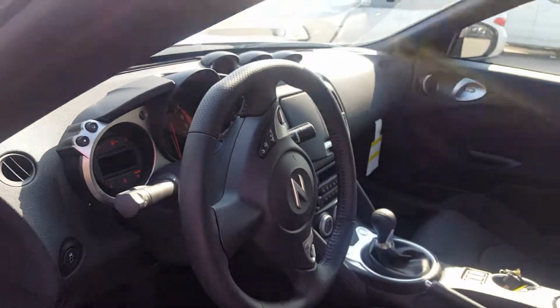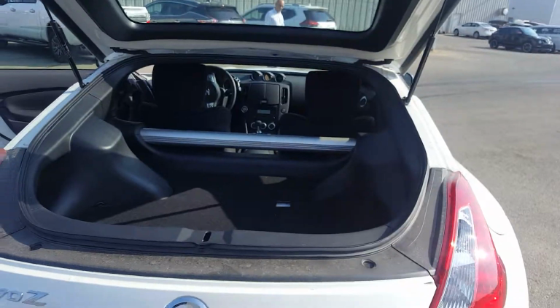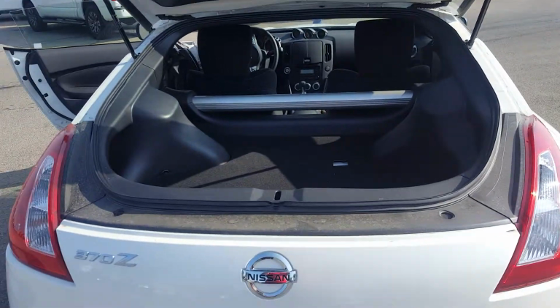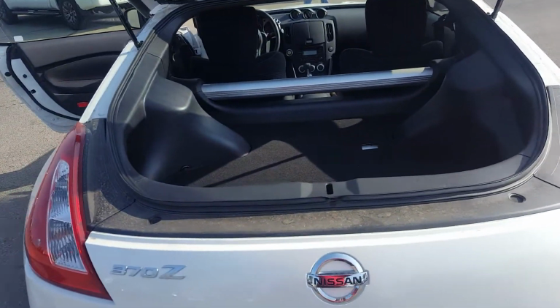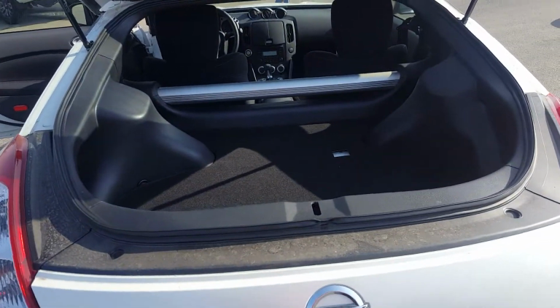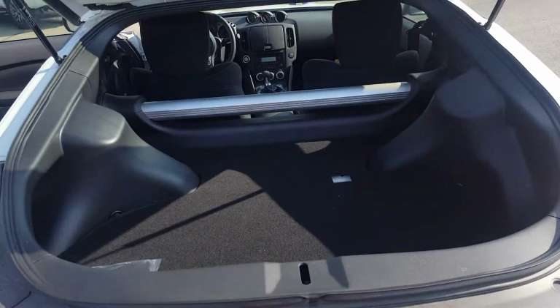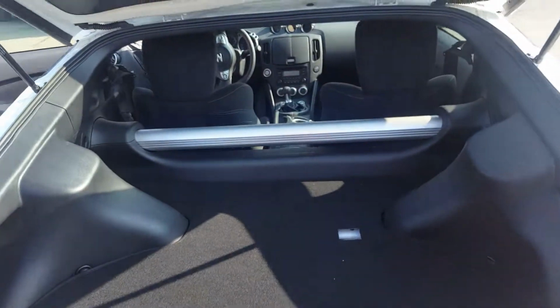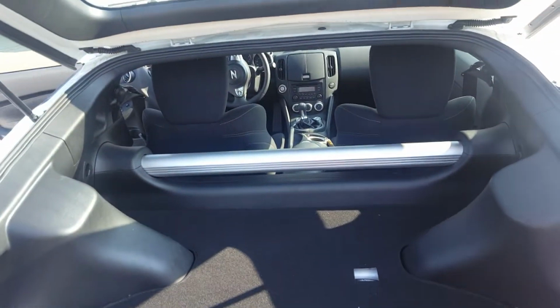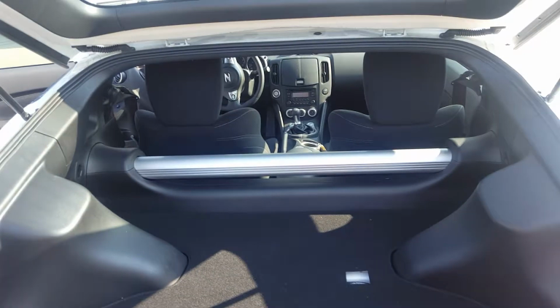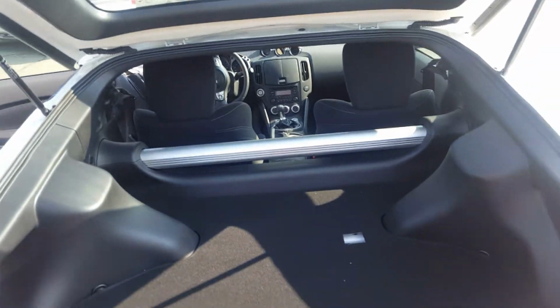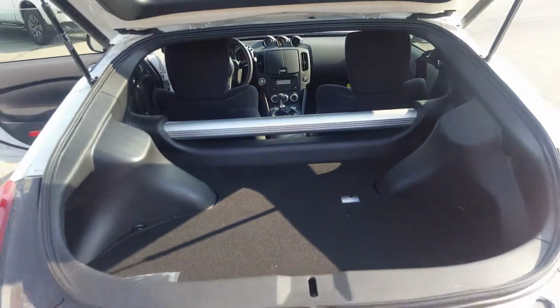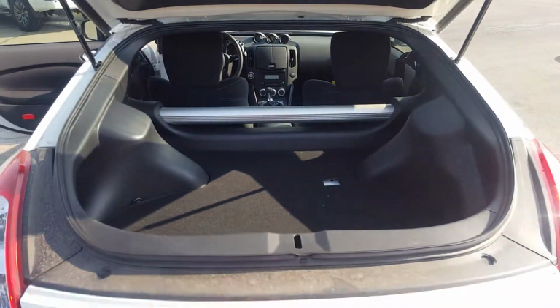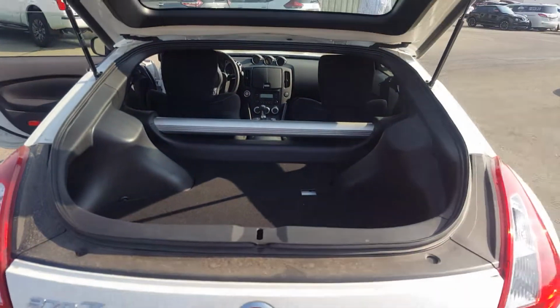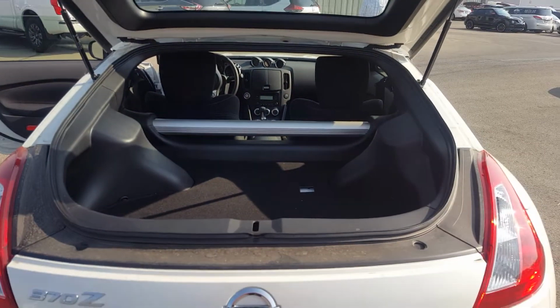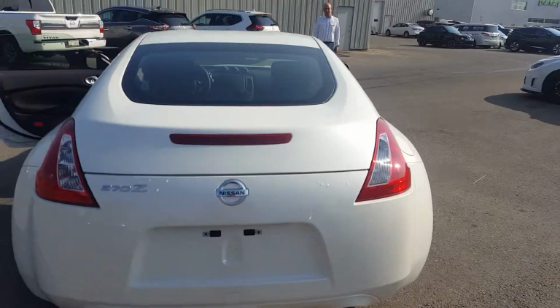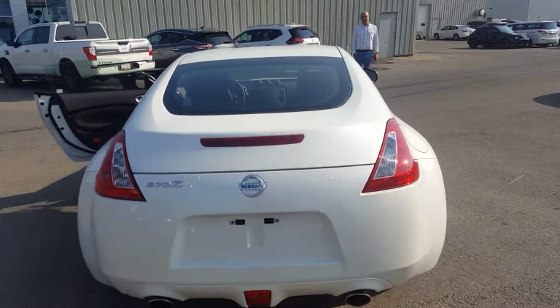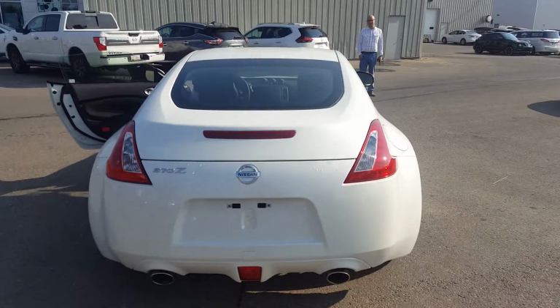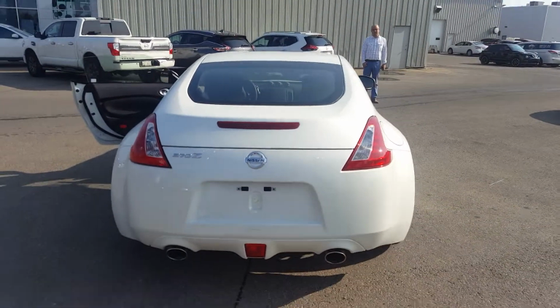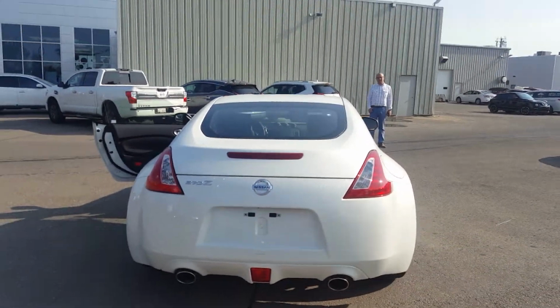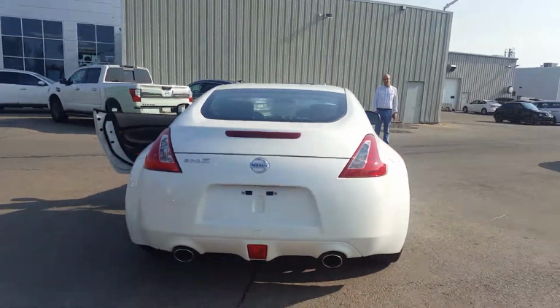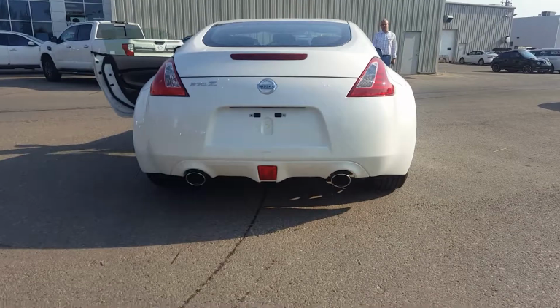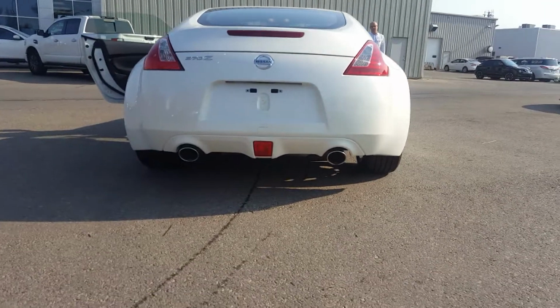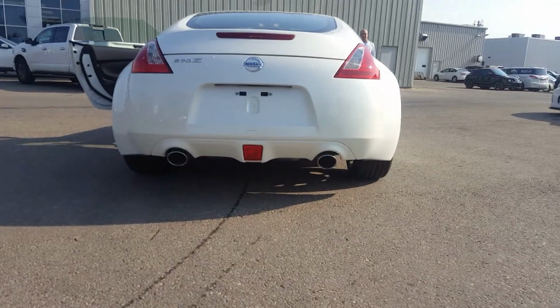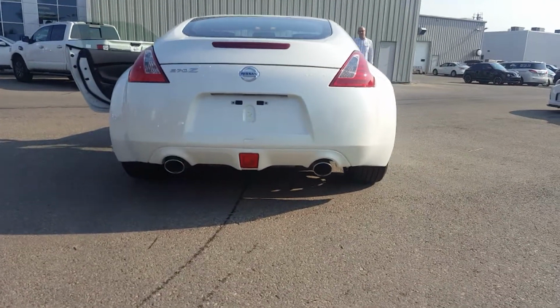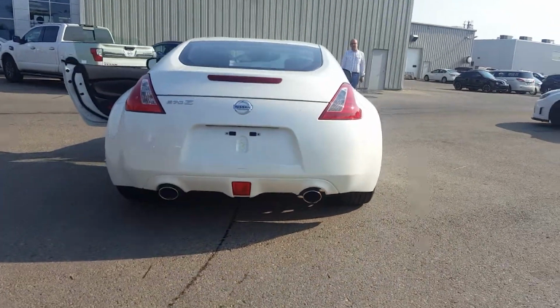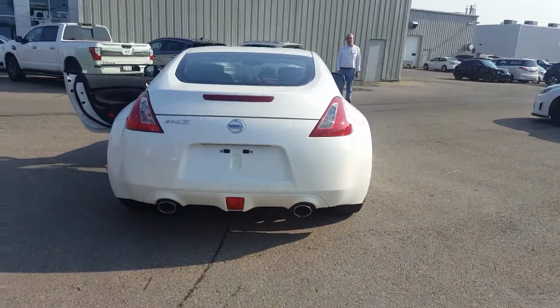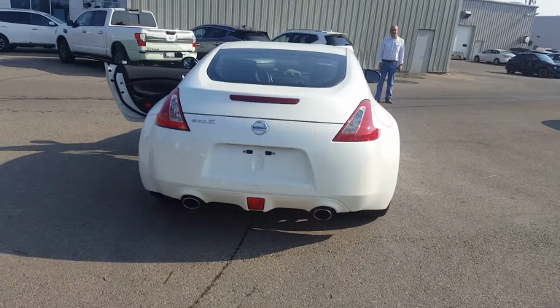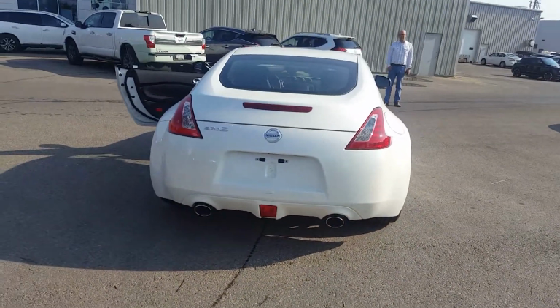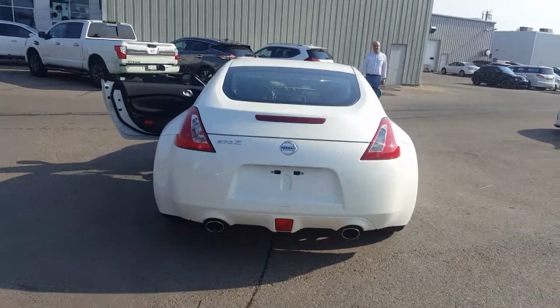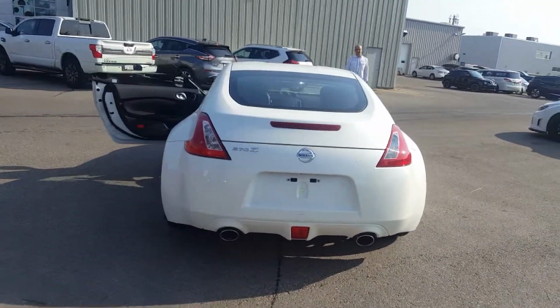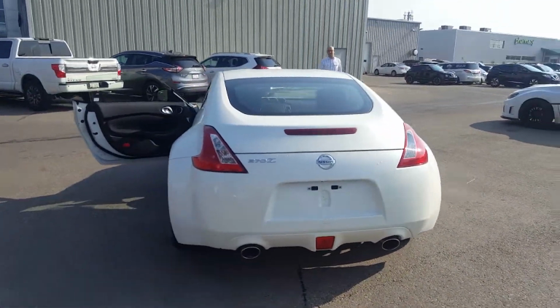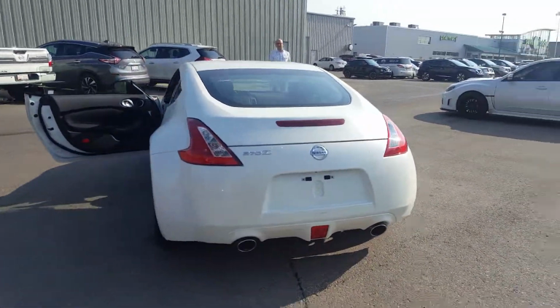On the dash you do get some storage area in the back, as well as little cubbies right behind the seats for any extra storage you might need. Taking a quick look at the back, you do still get the dual-tipped exhaust — same size engine as all the other 370Zs.